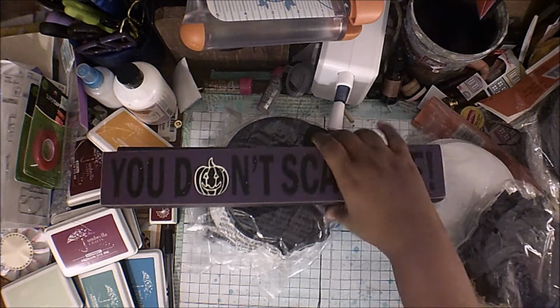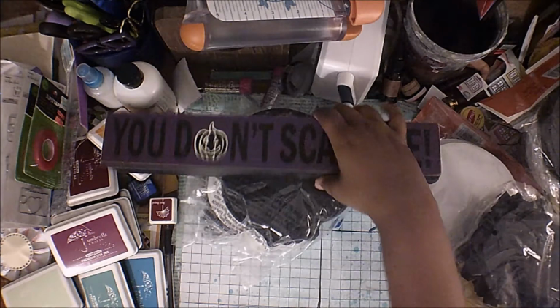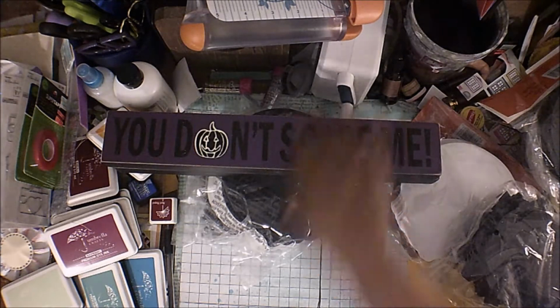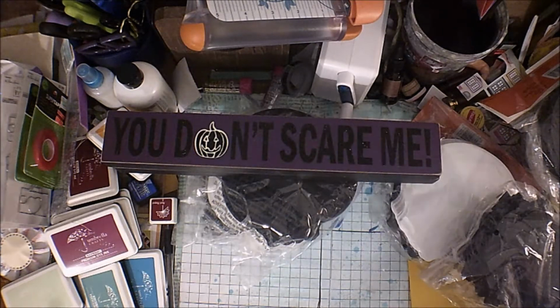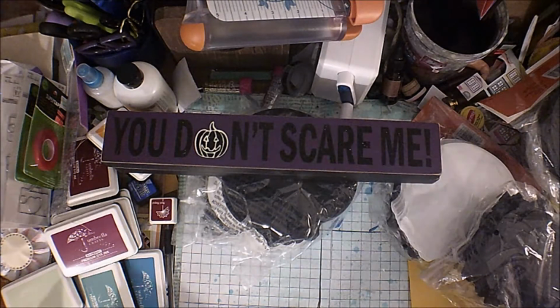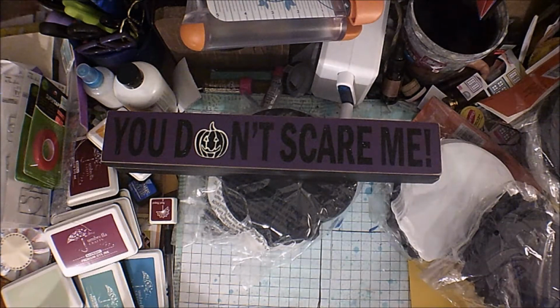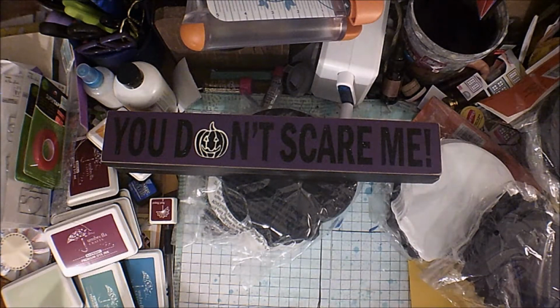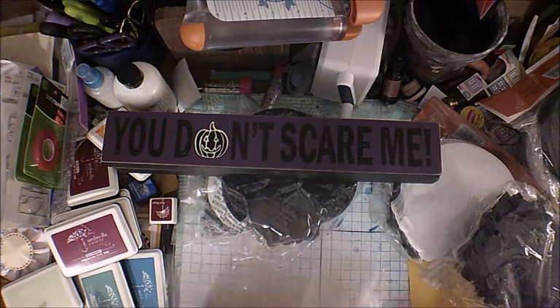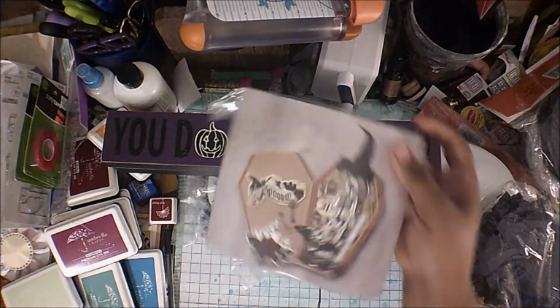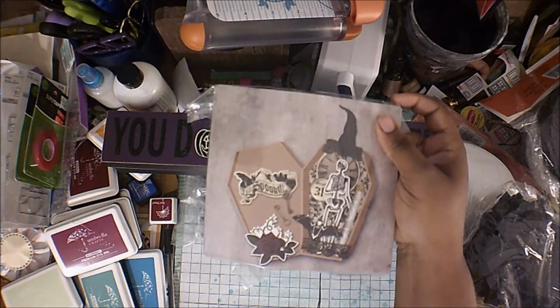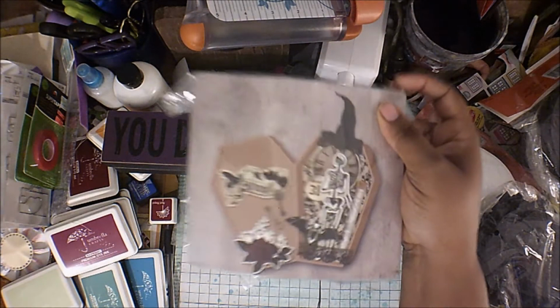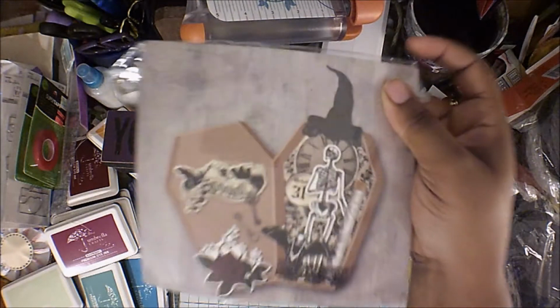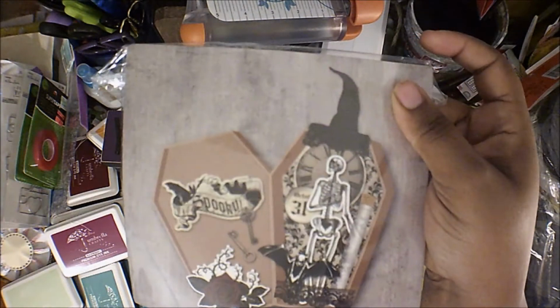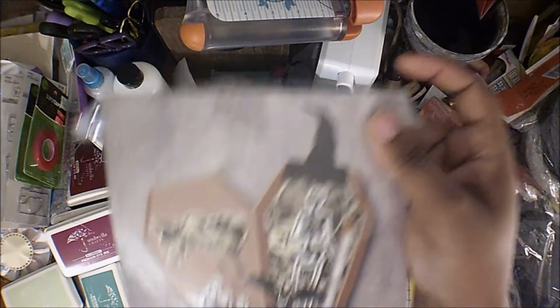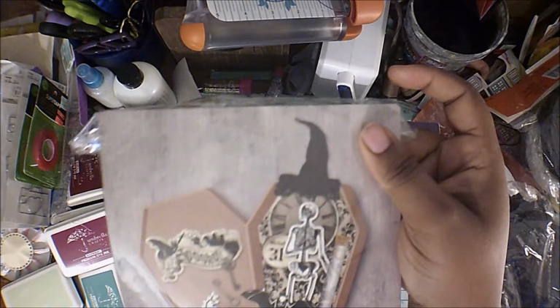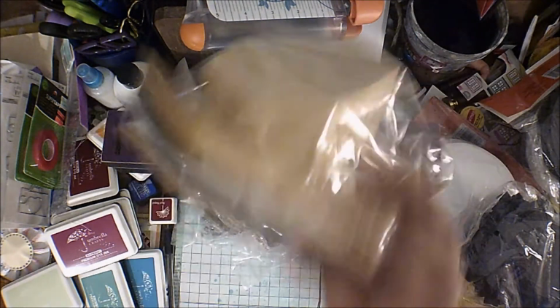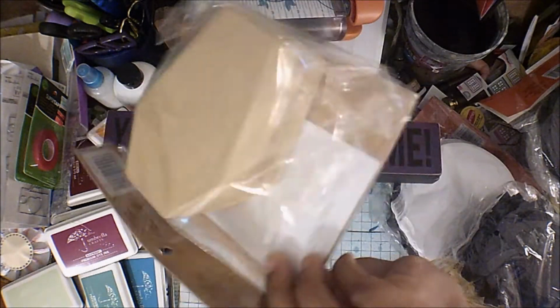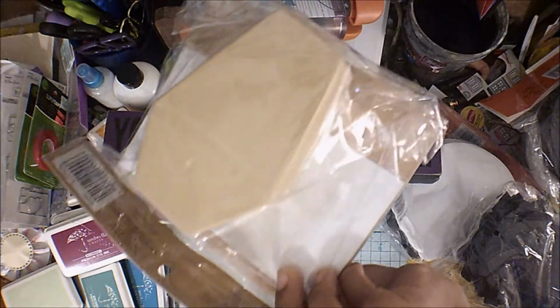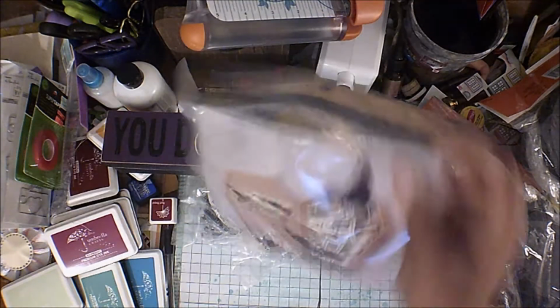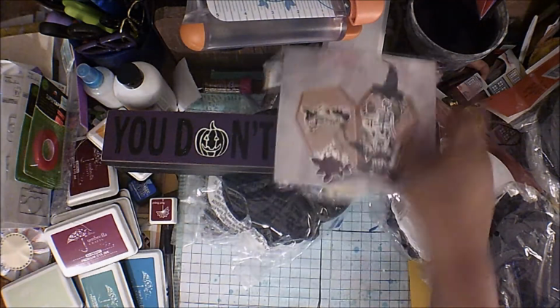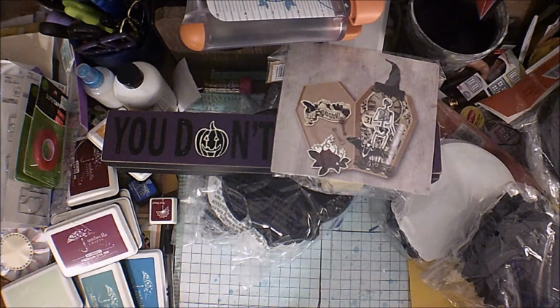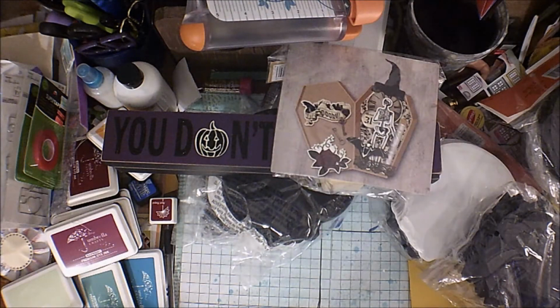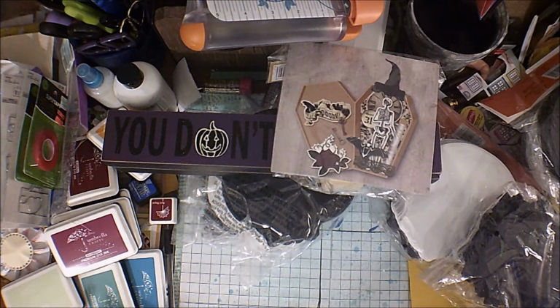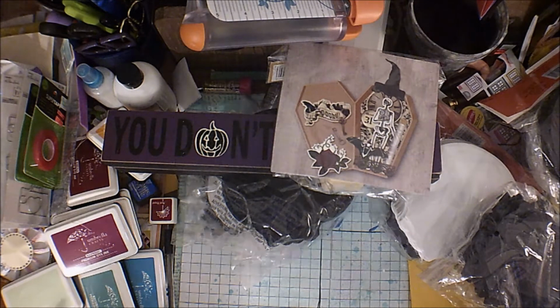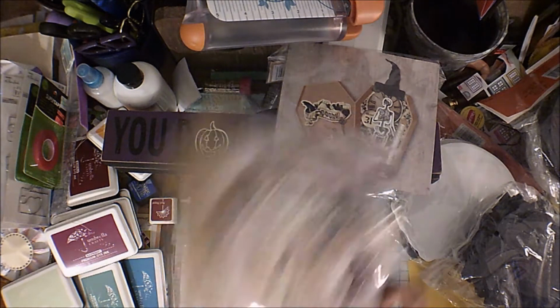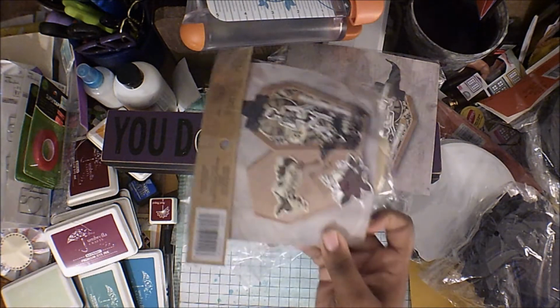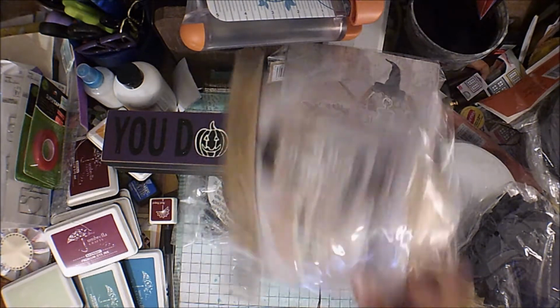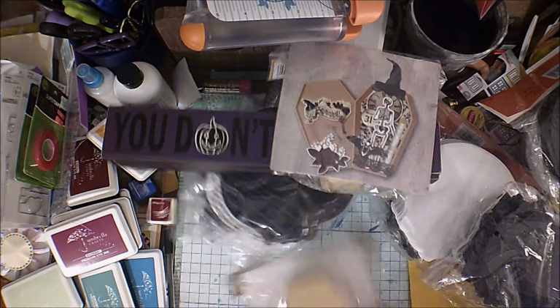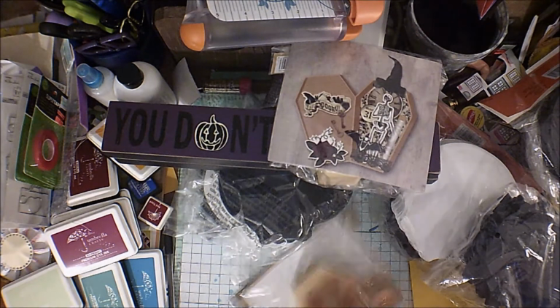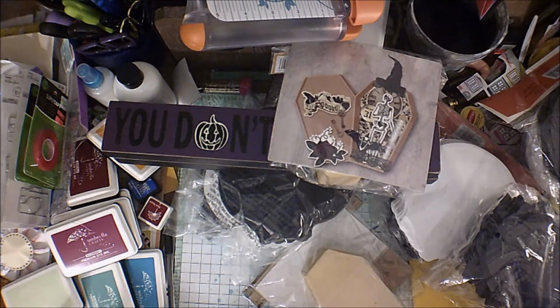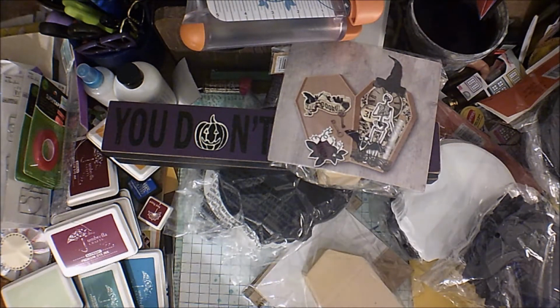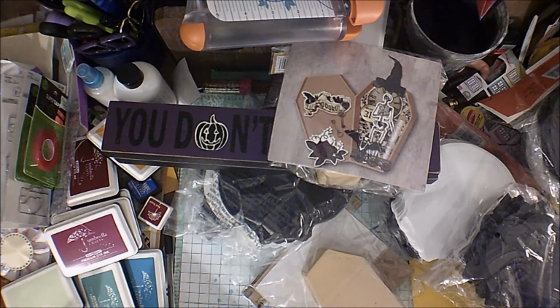I have two of these little kits — they come with everything you need. Two of those.